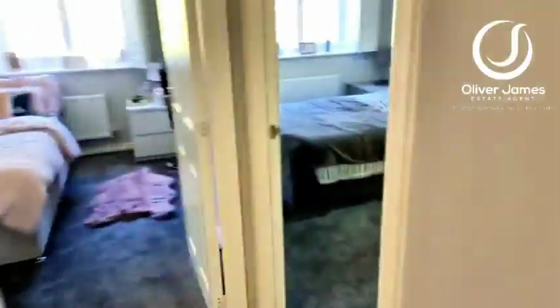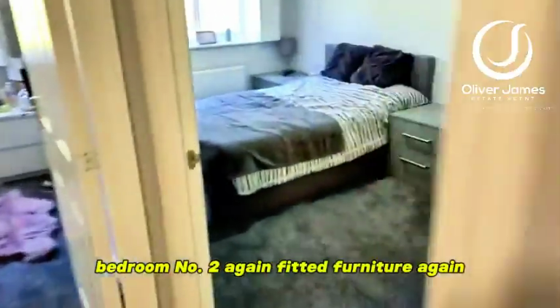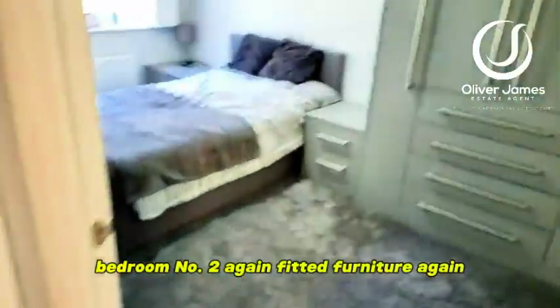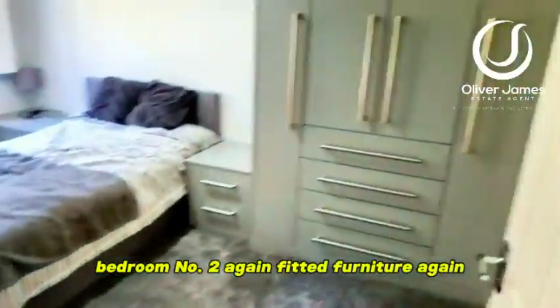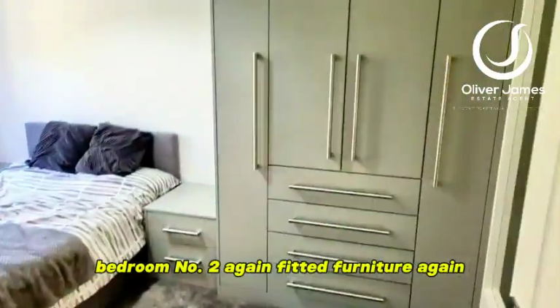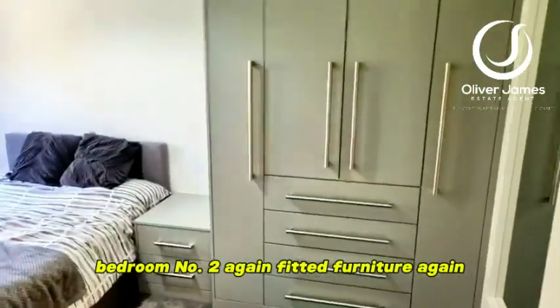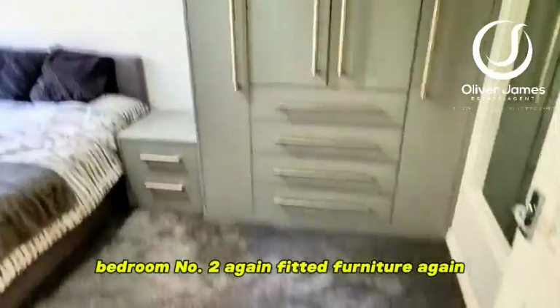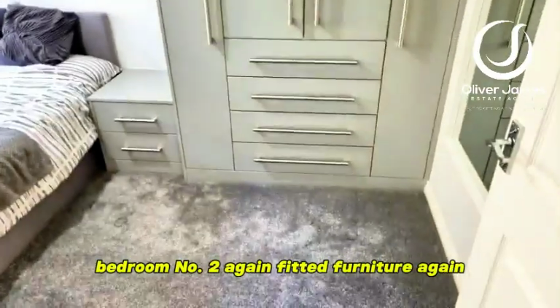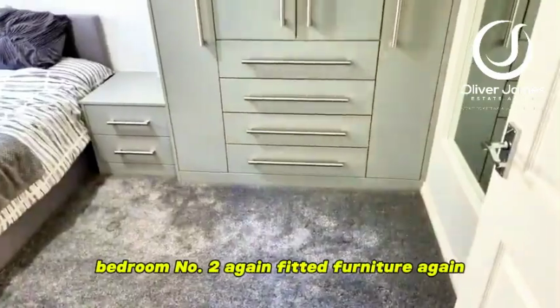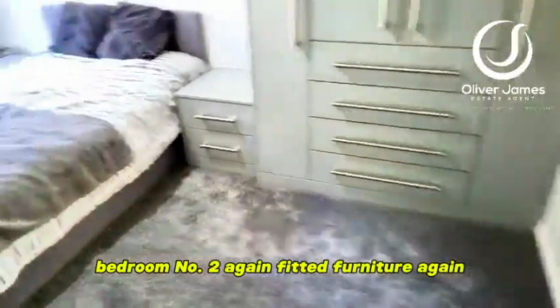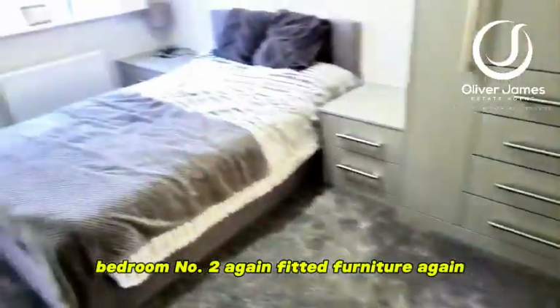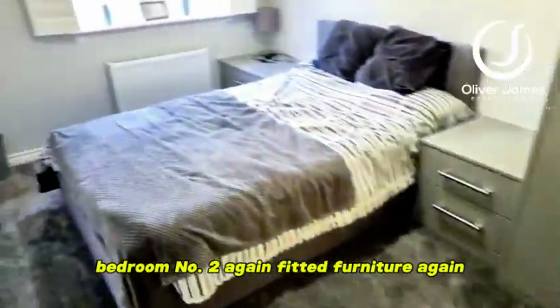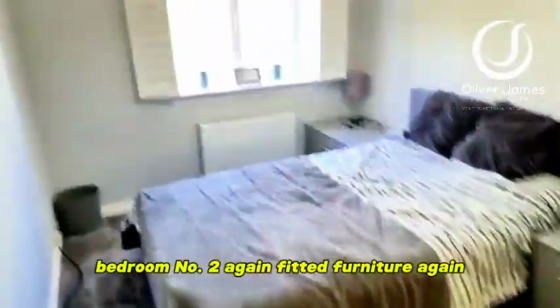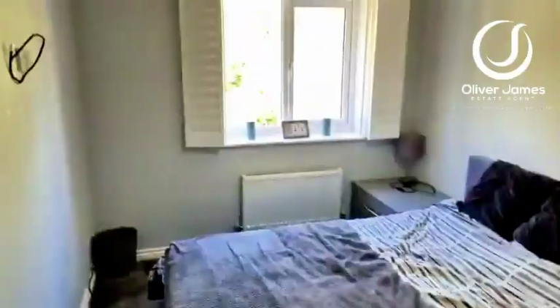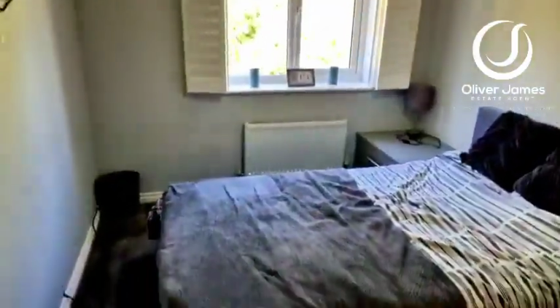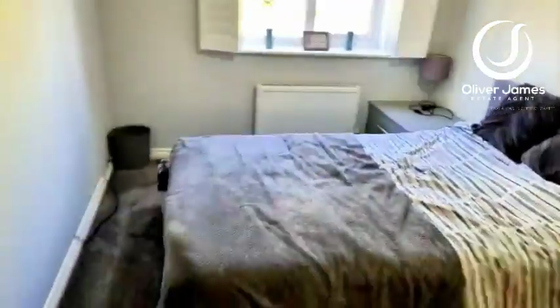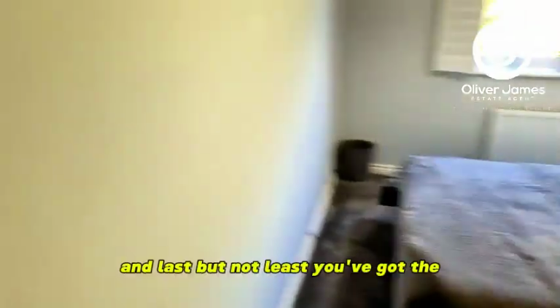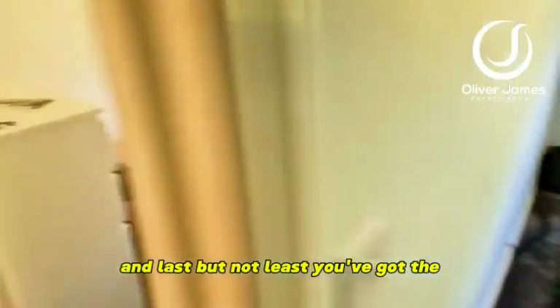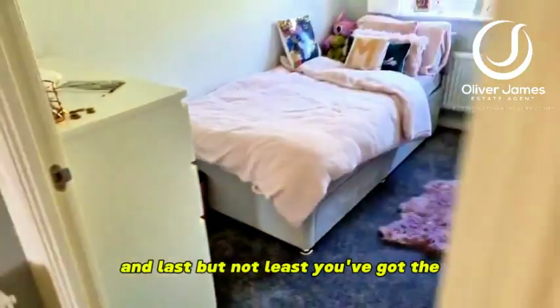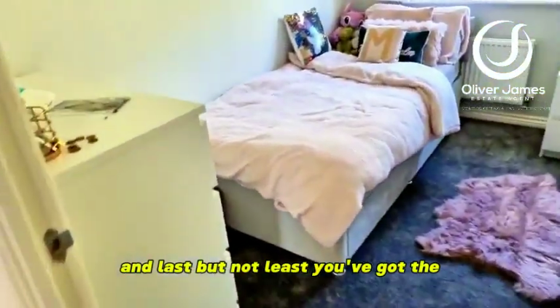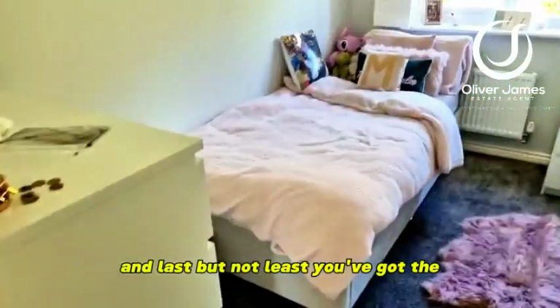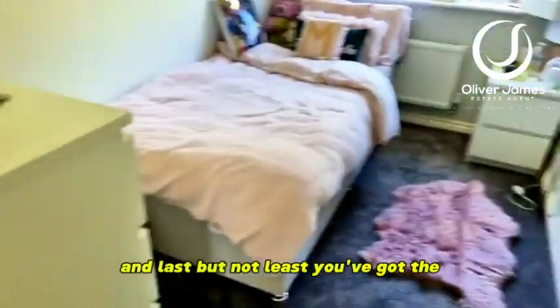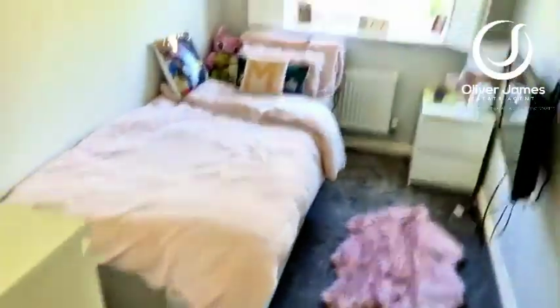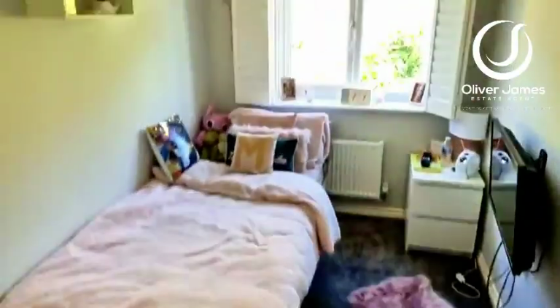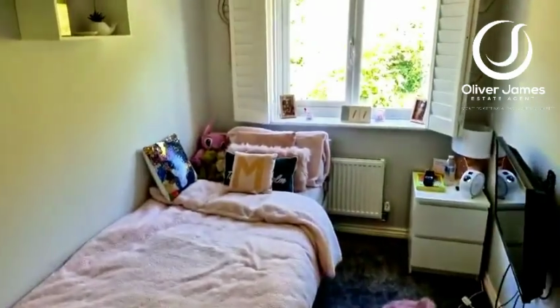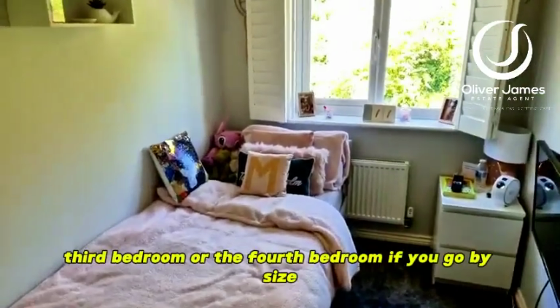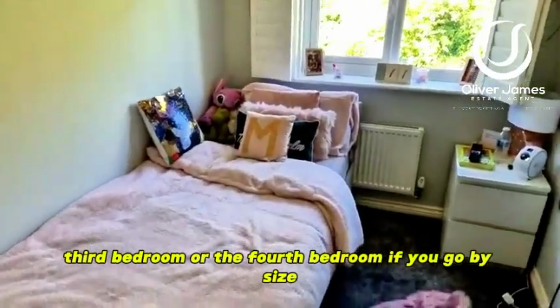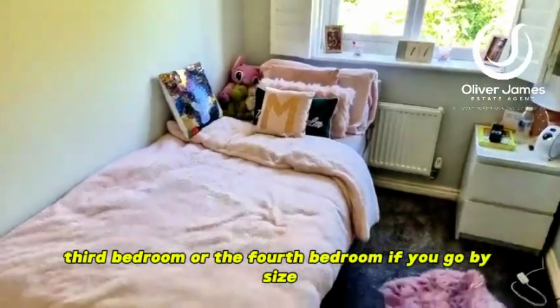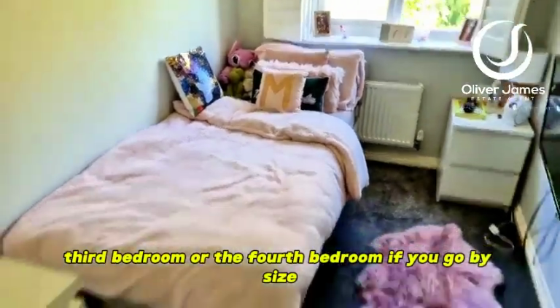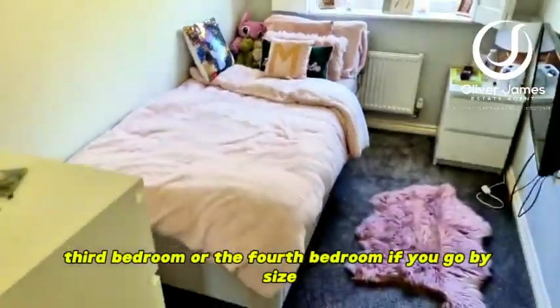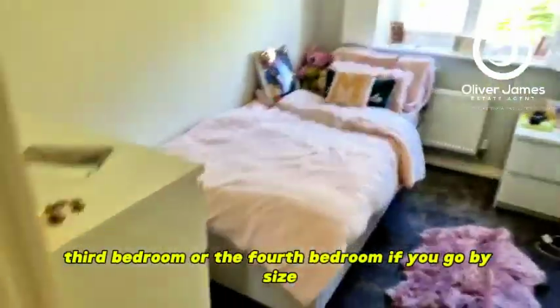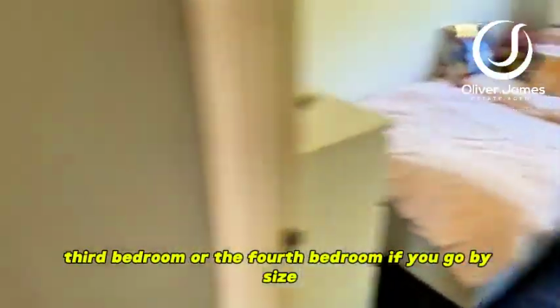Bedroom number two with fitted furniture again. And last but not least you've got the third bedroom — or the fourth bedroom if you go by size.